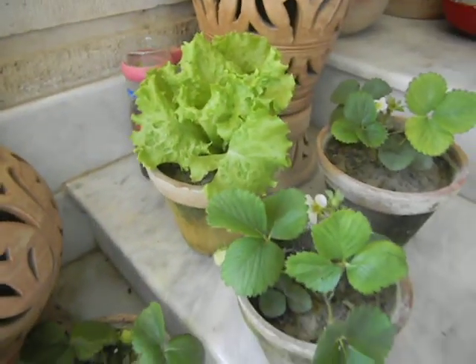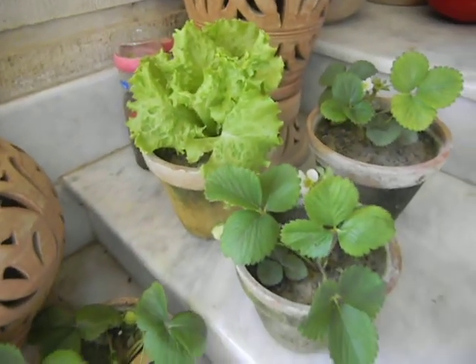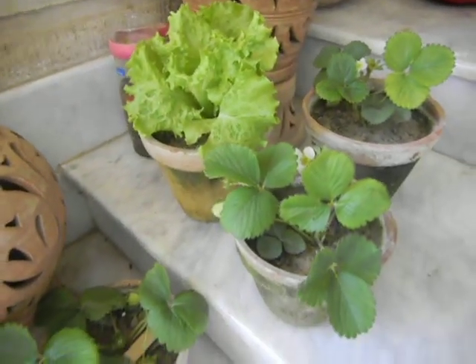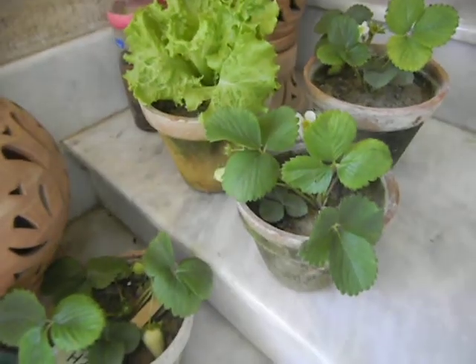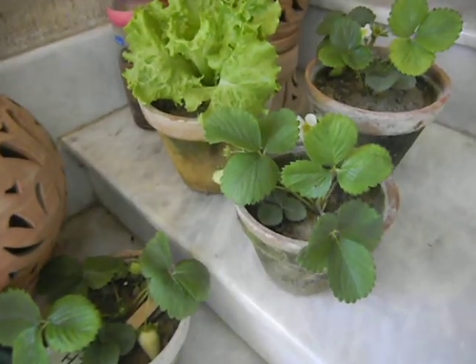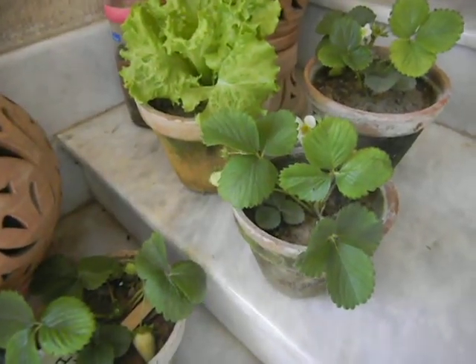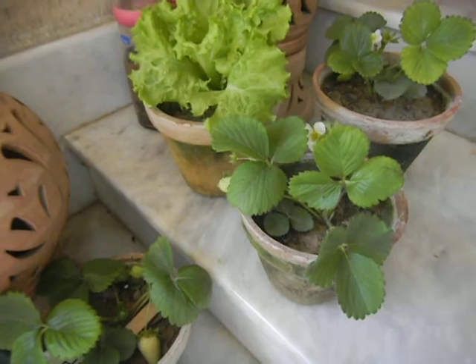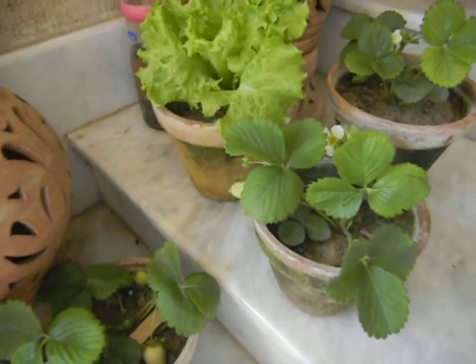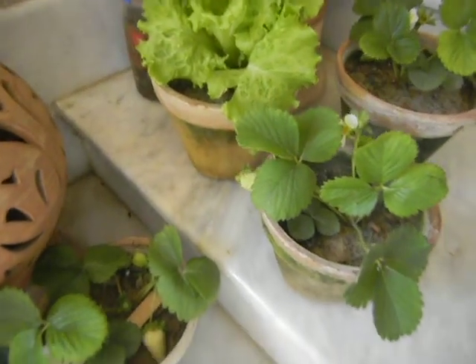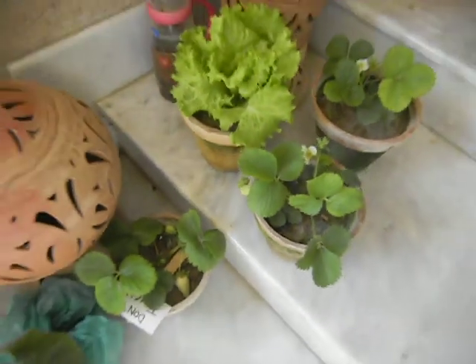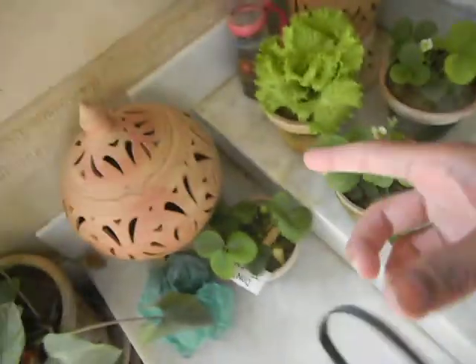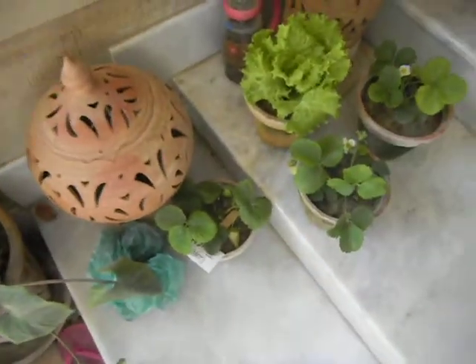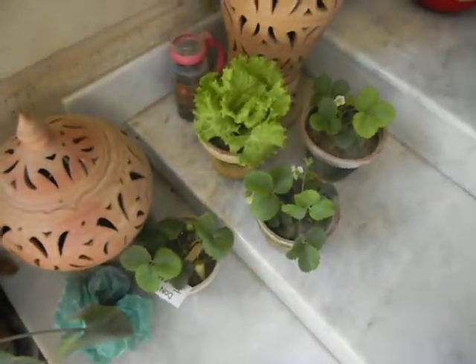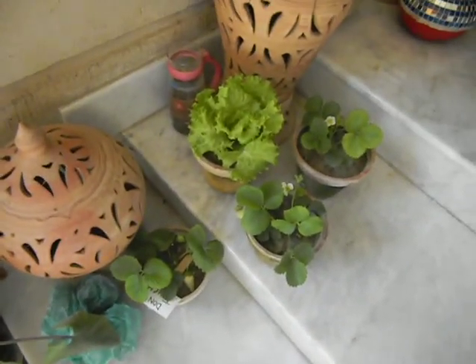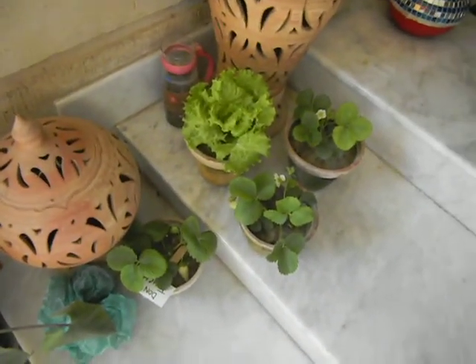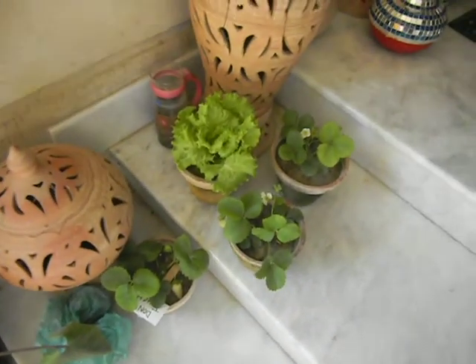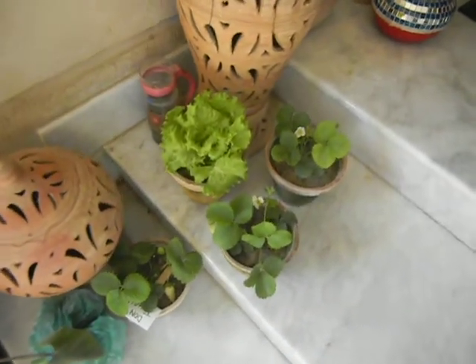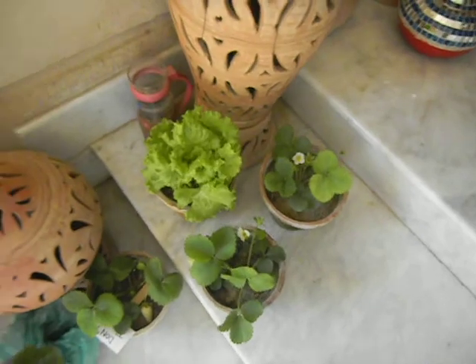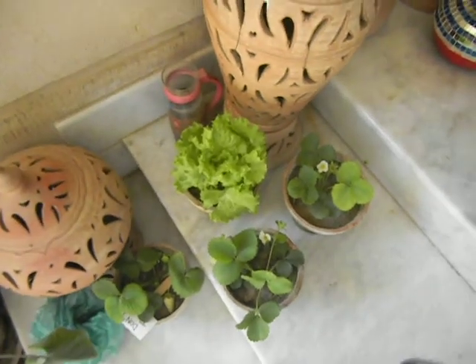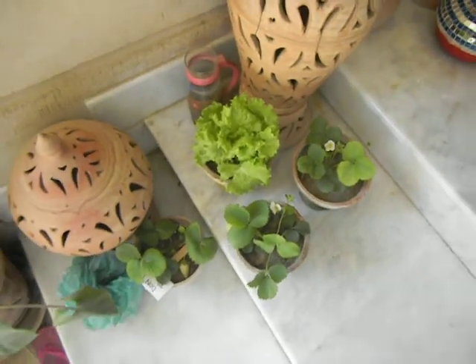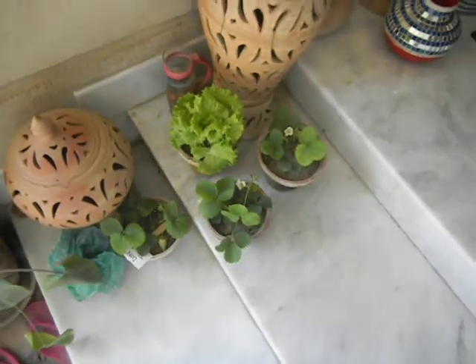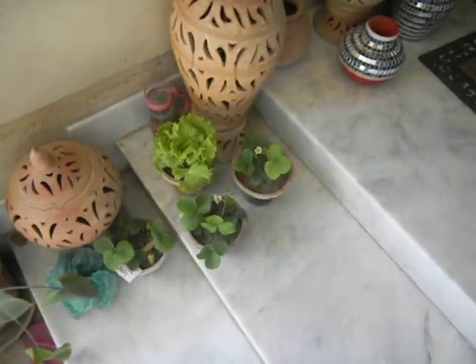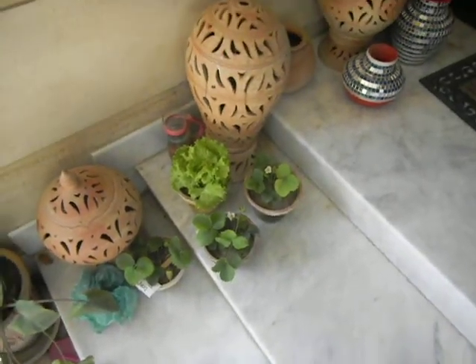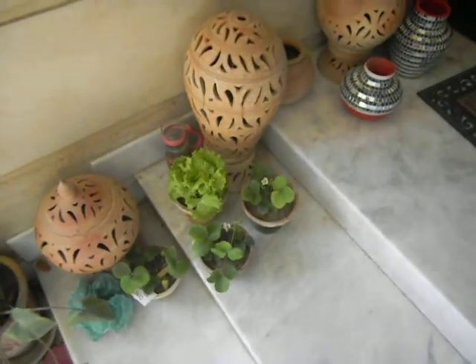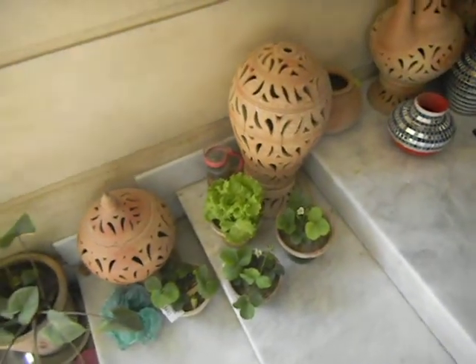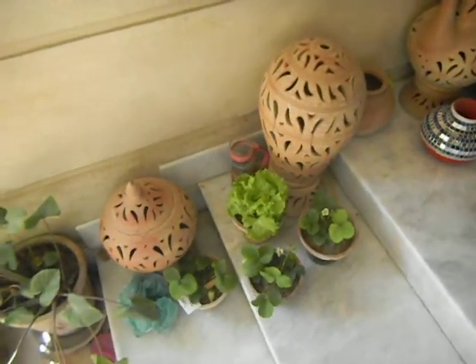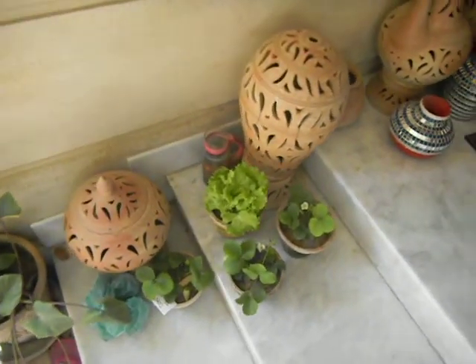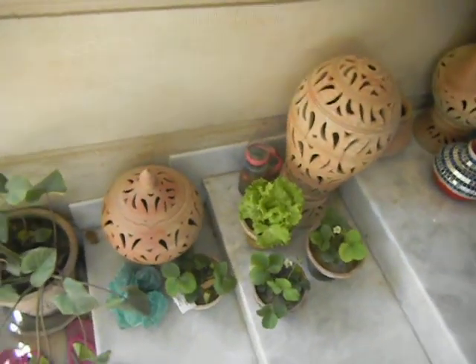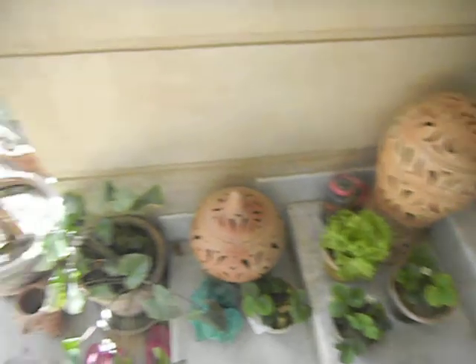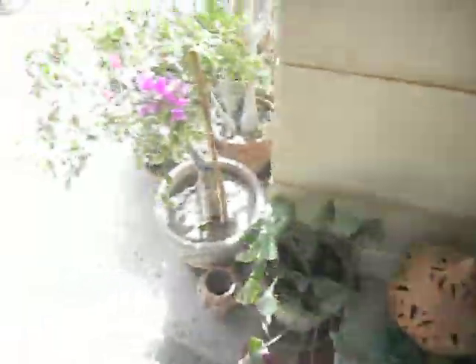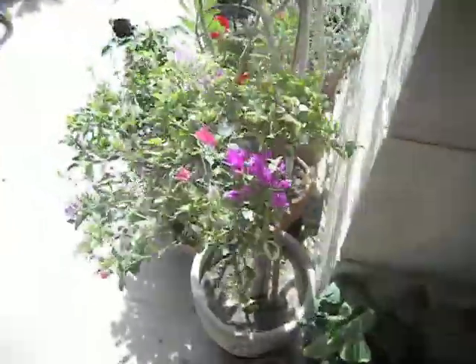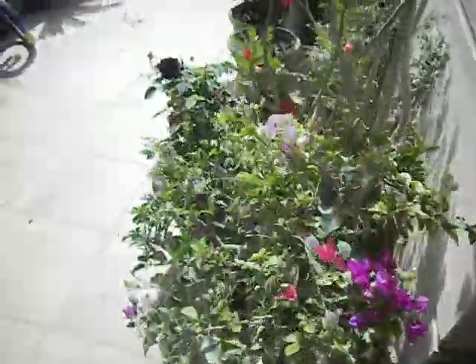Everything here should go into the aquaponics by today. One of these strawberries will go into the aquaponics, one will stay in the dirt, and one will stay in my room. So we'll have a good comparison of everything.